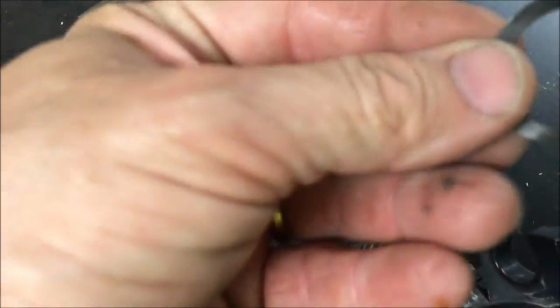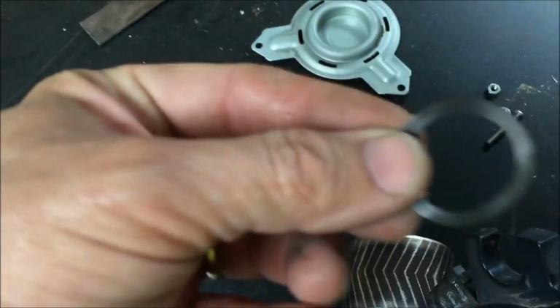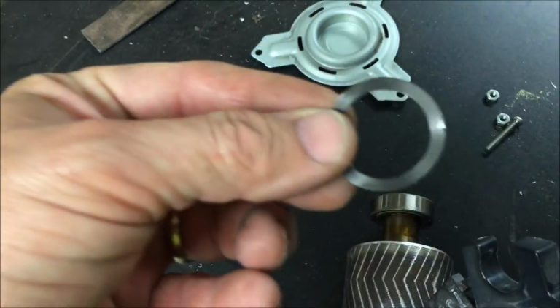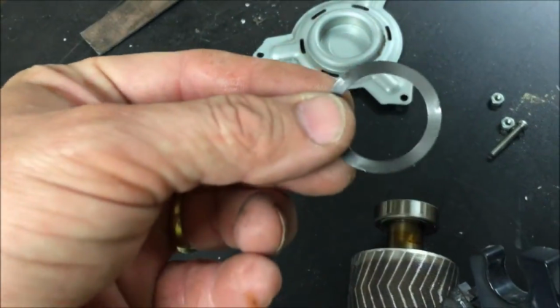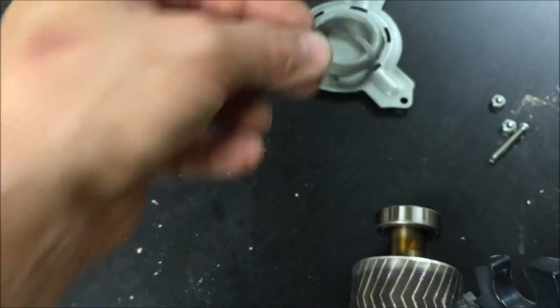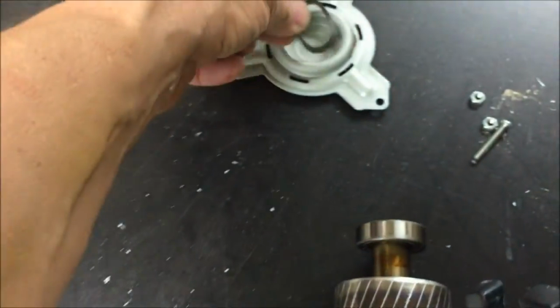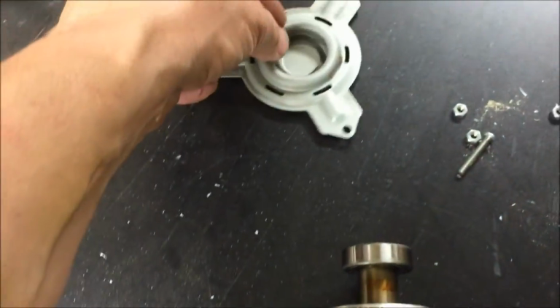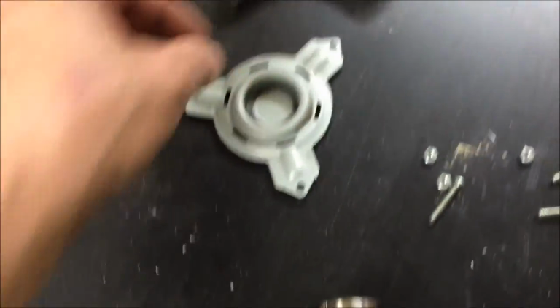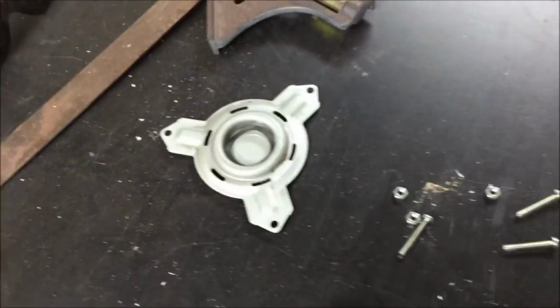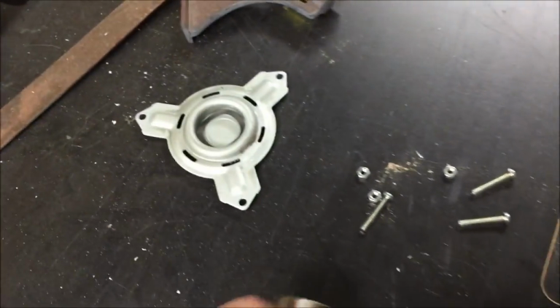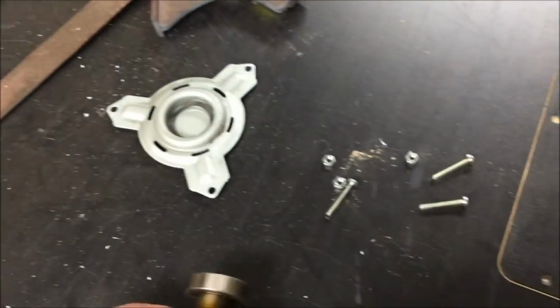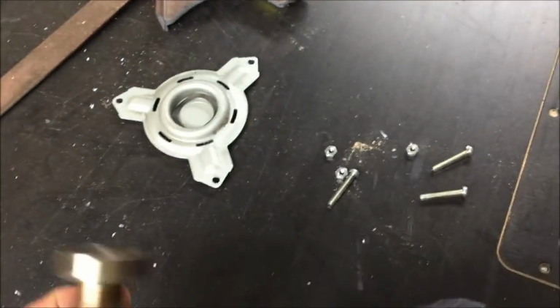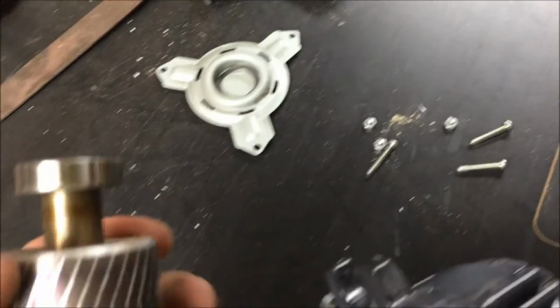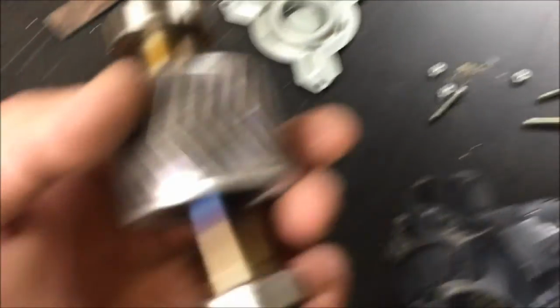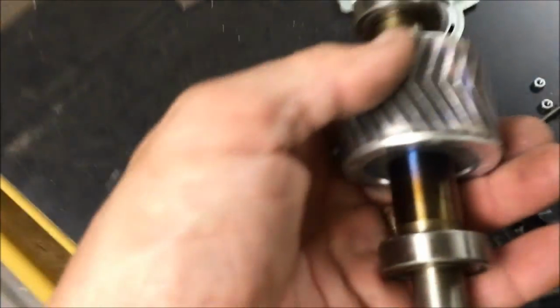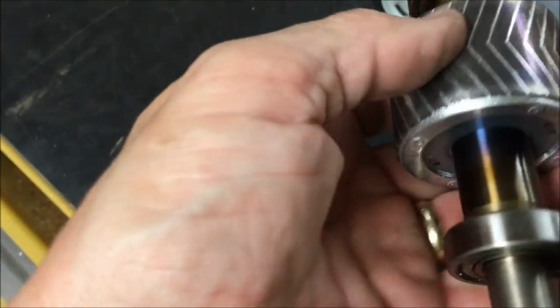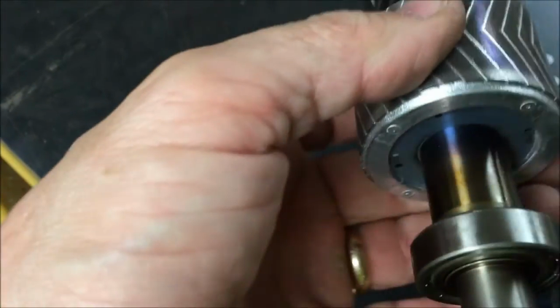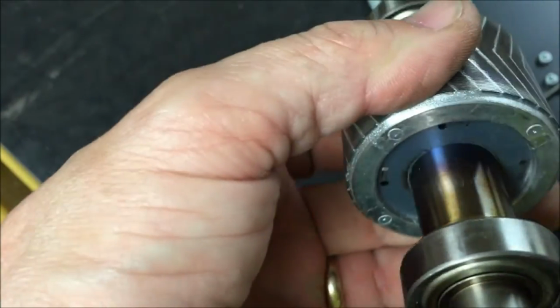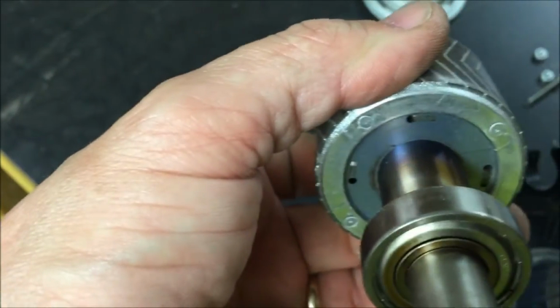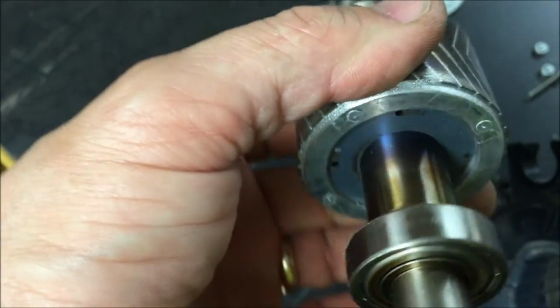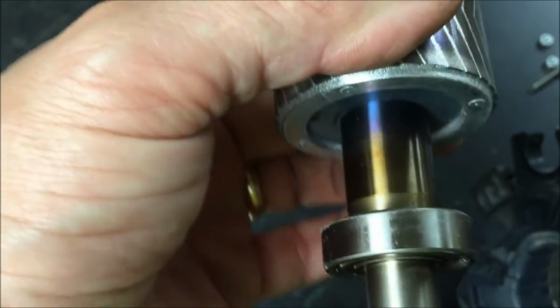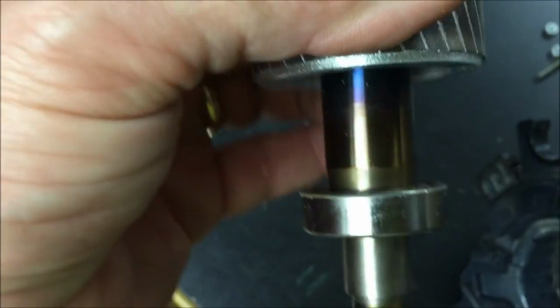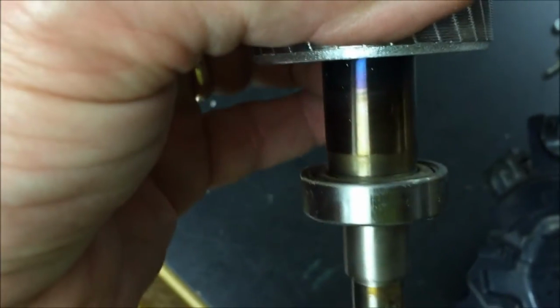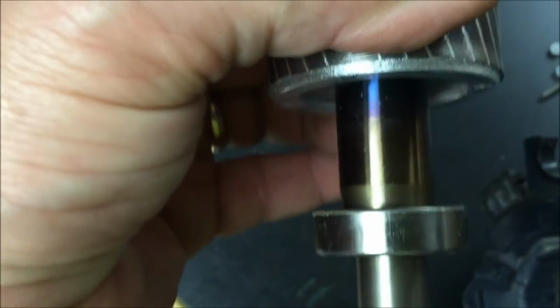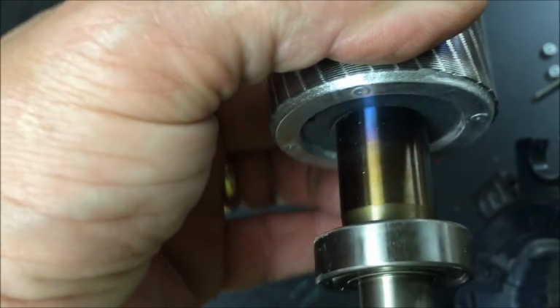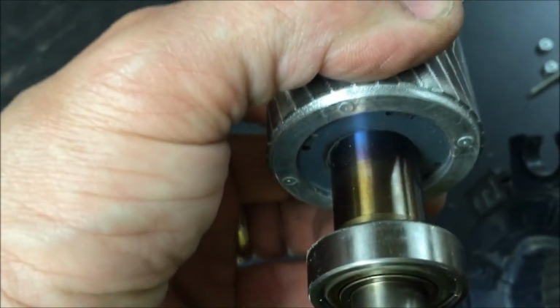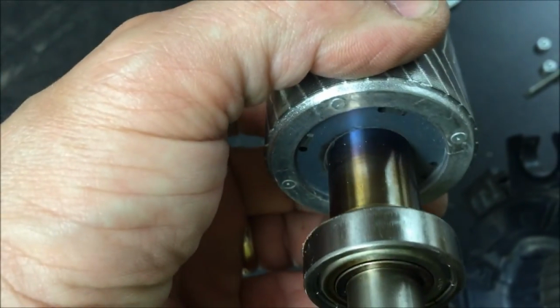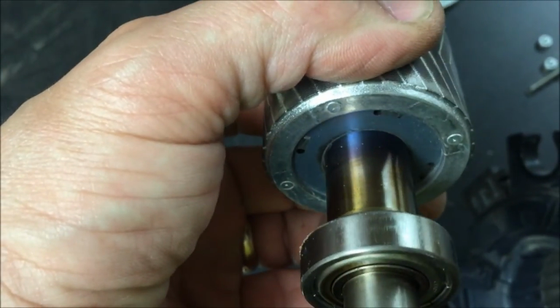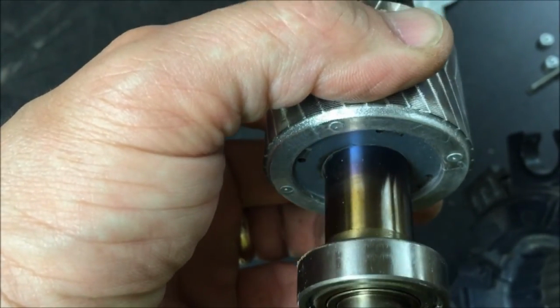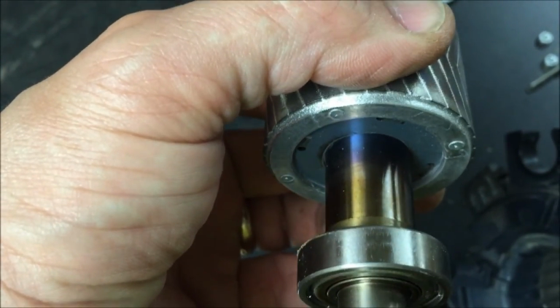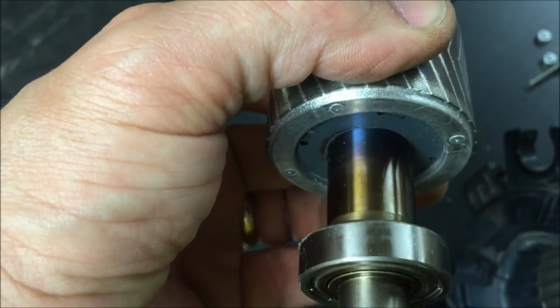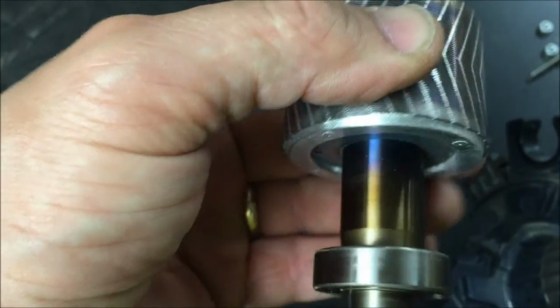Don't forget to keep the wavy washer in the bottom. See how hot that got - starting to heat up pretty bad because of the drag.